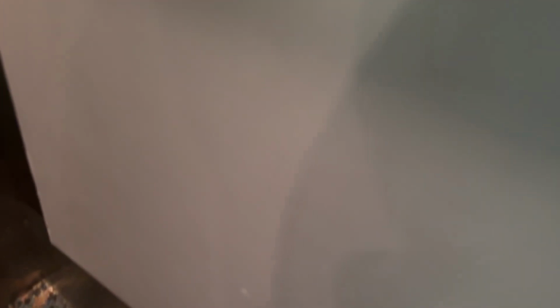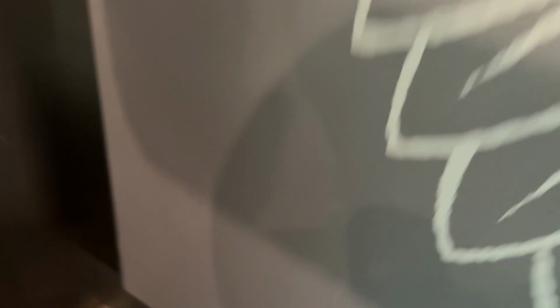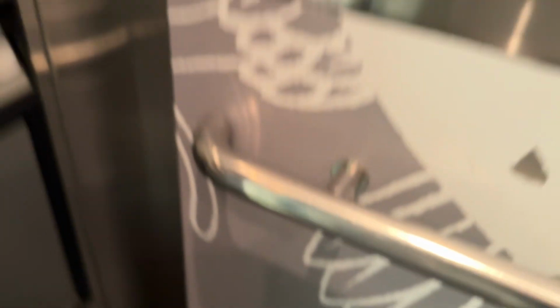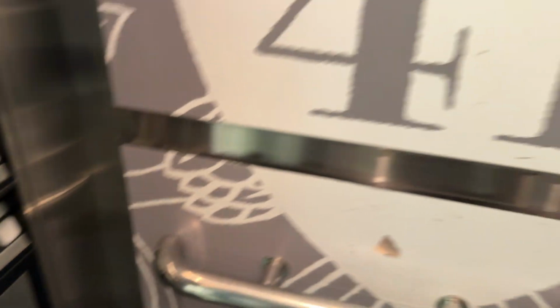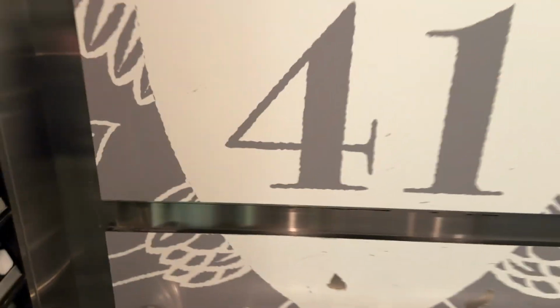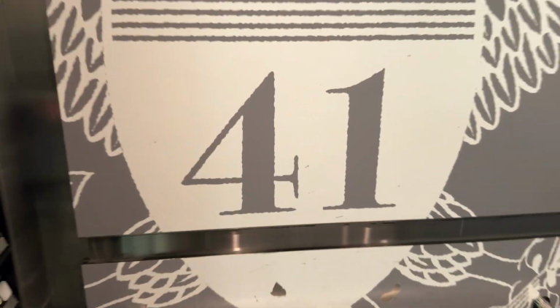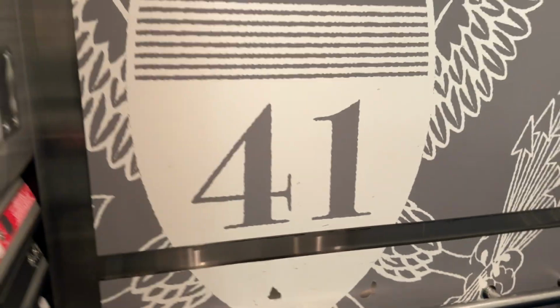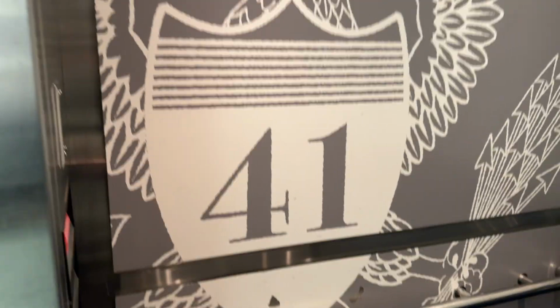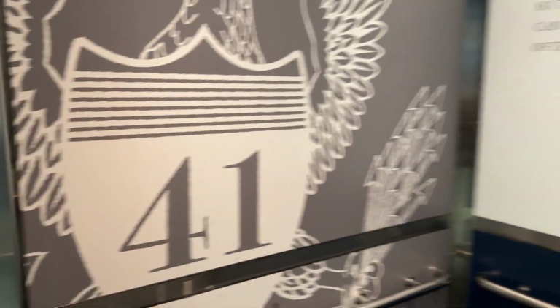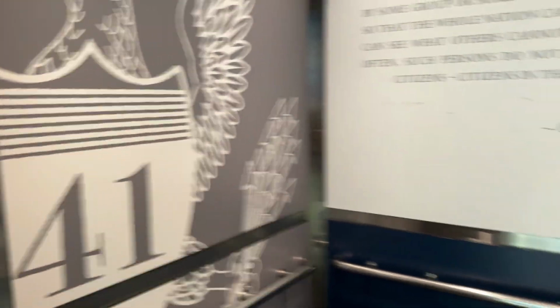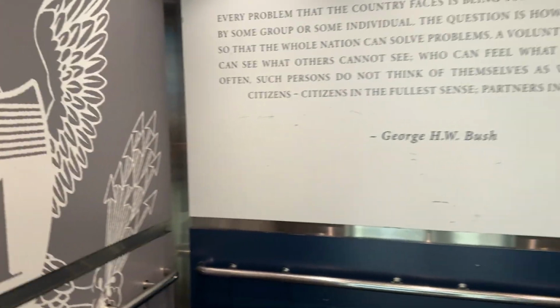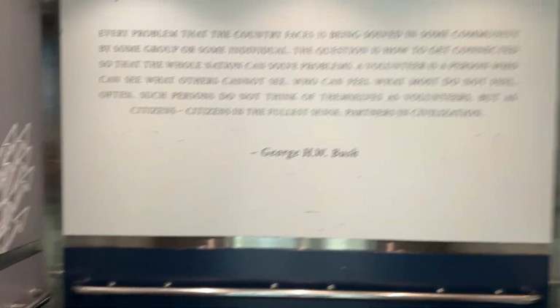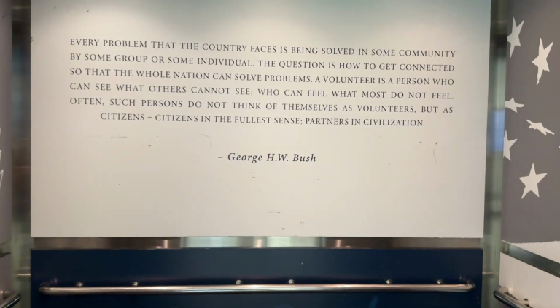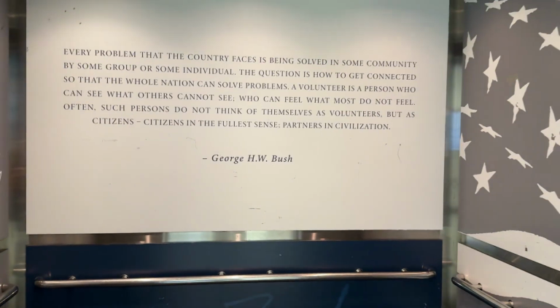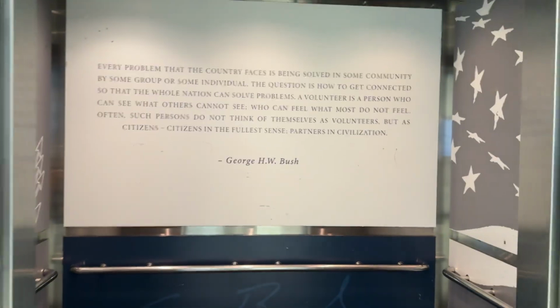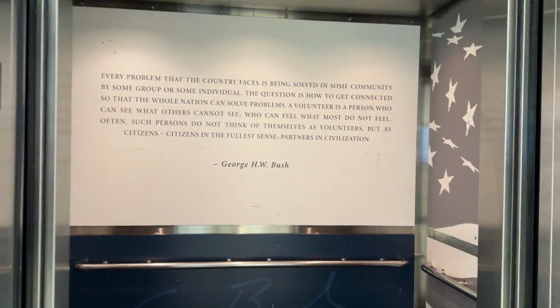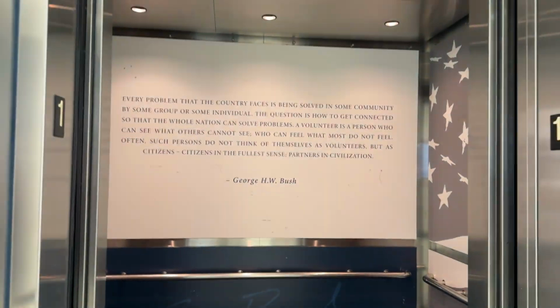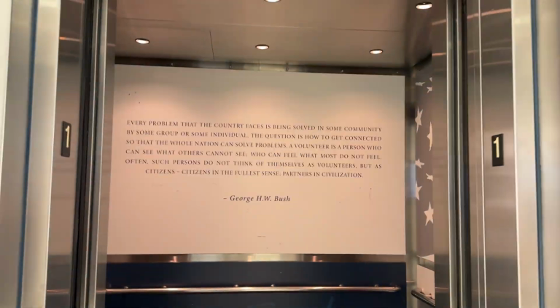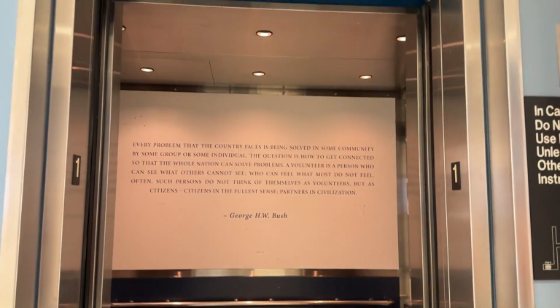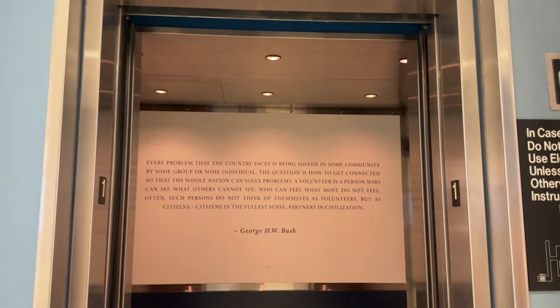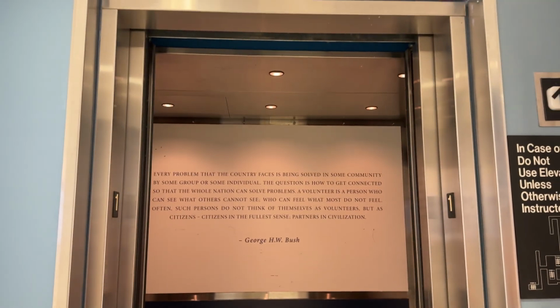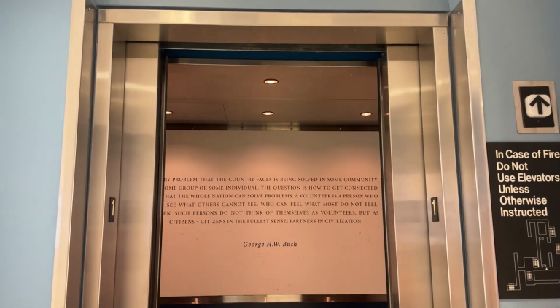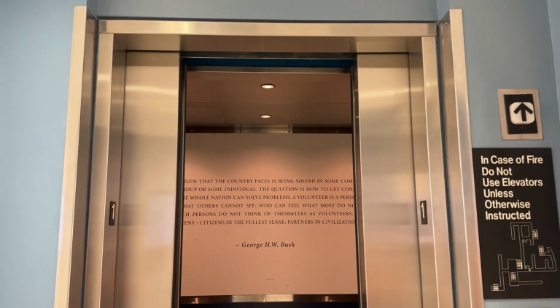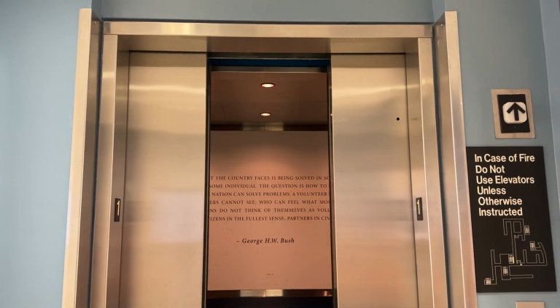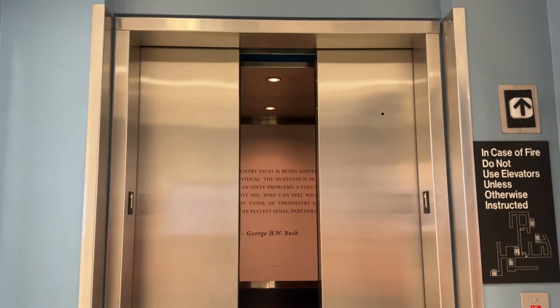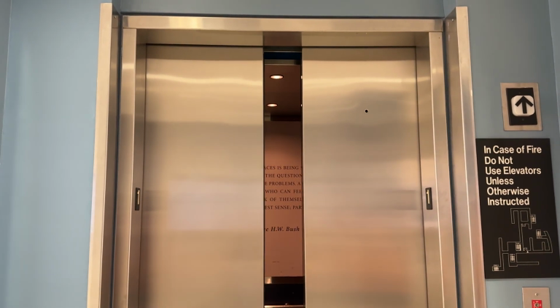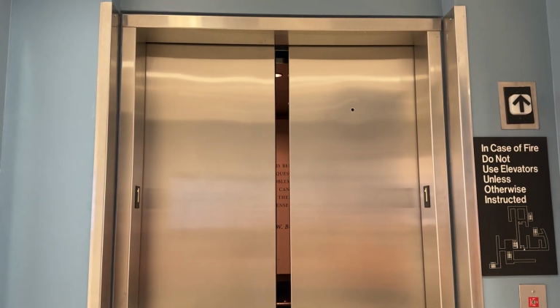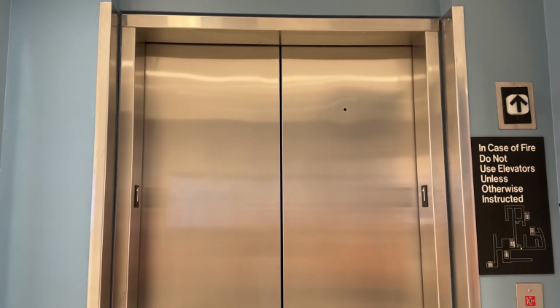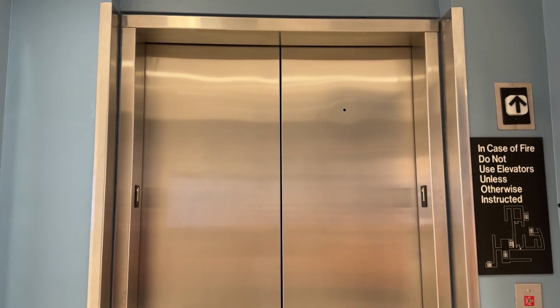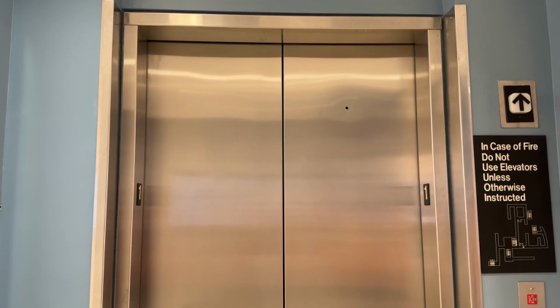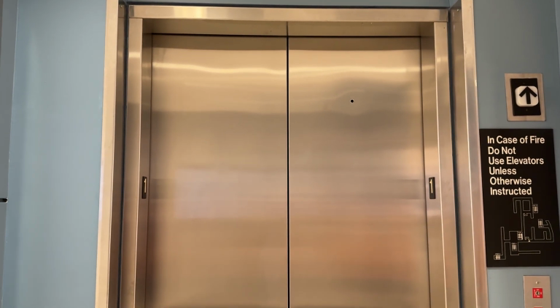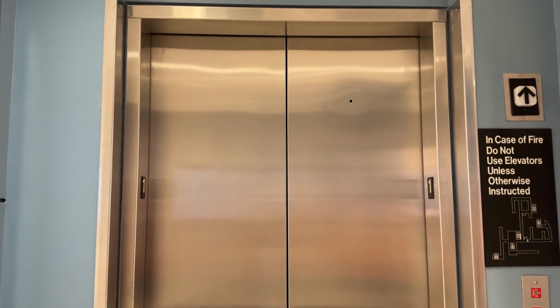I like how this elevator has some sort of decoration with the 41st president logo on it. Anyways, there it goes and that's it.